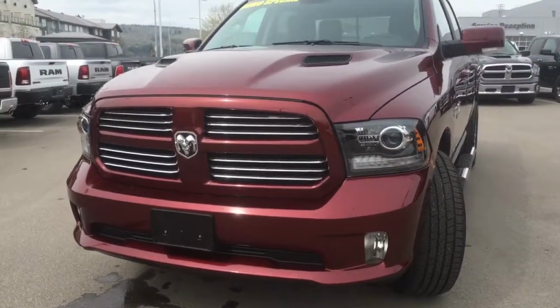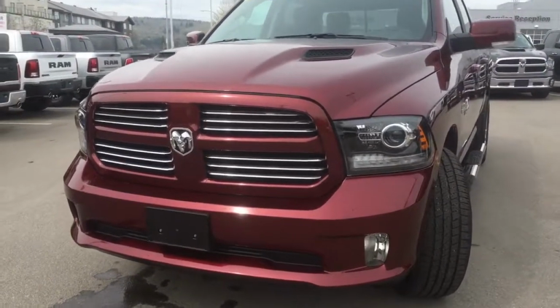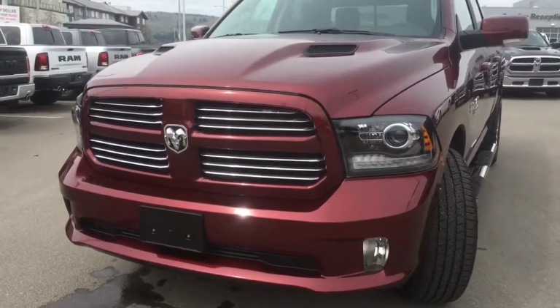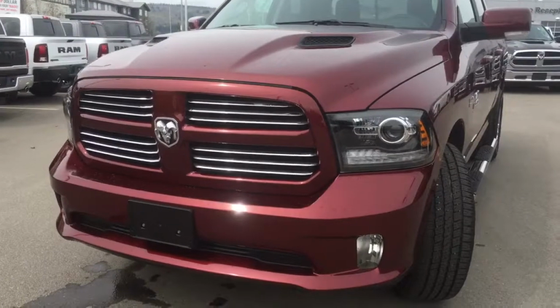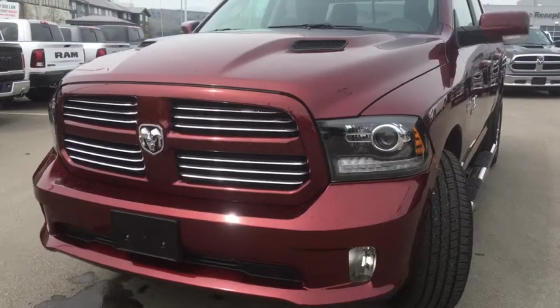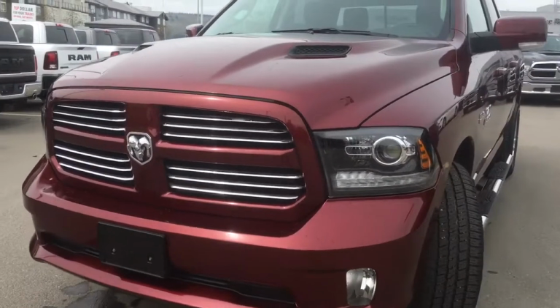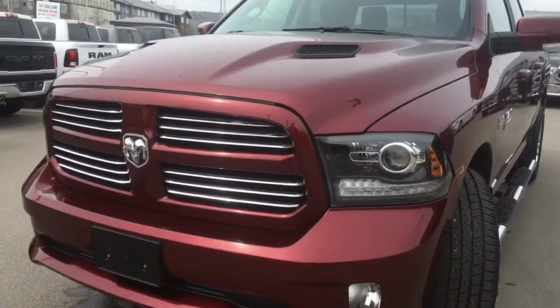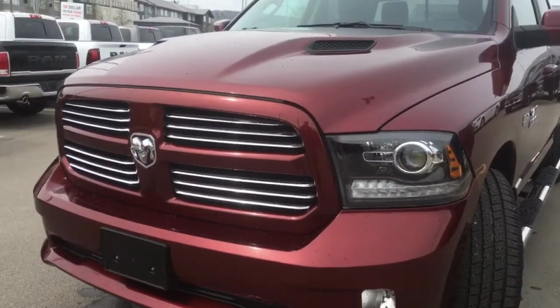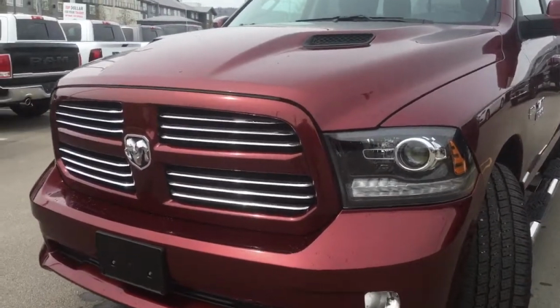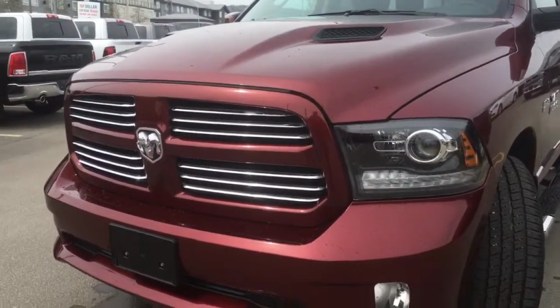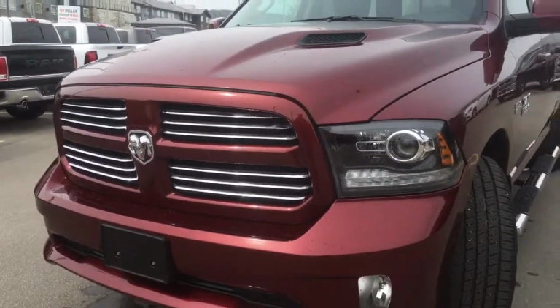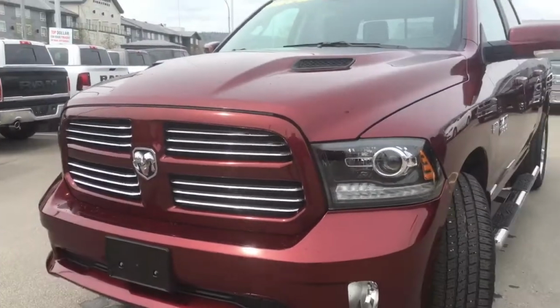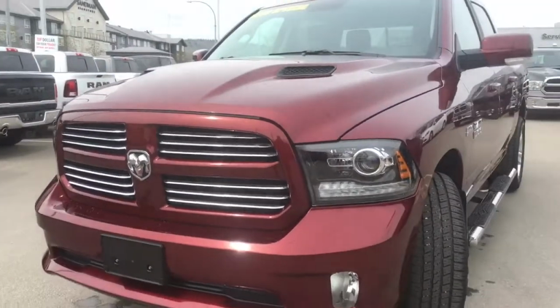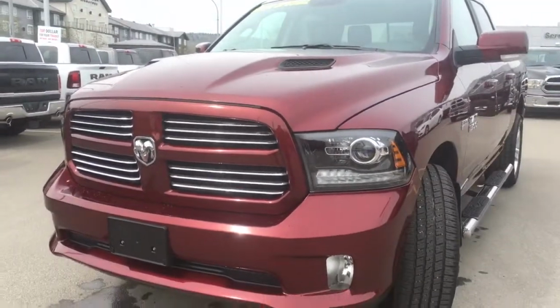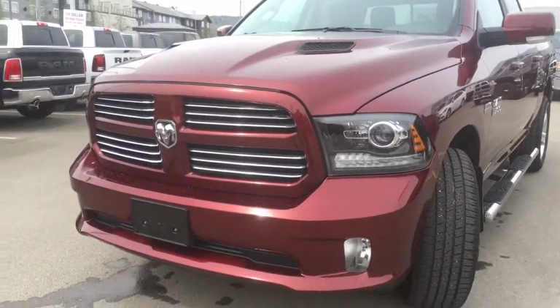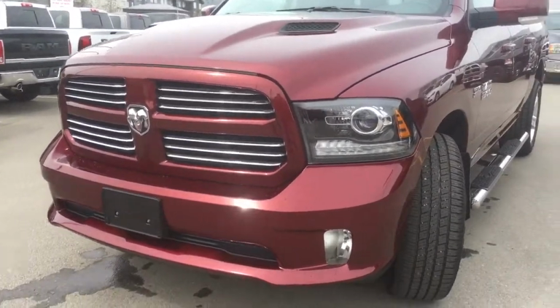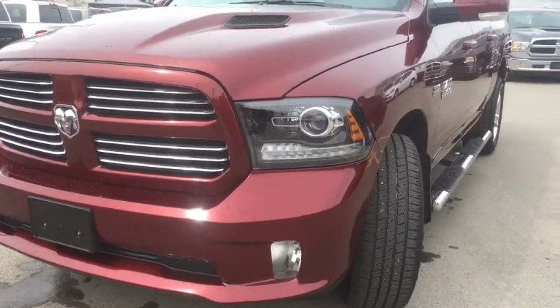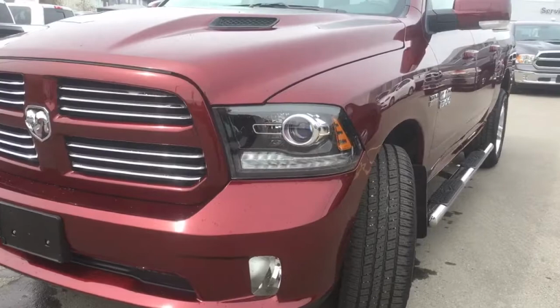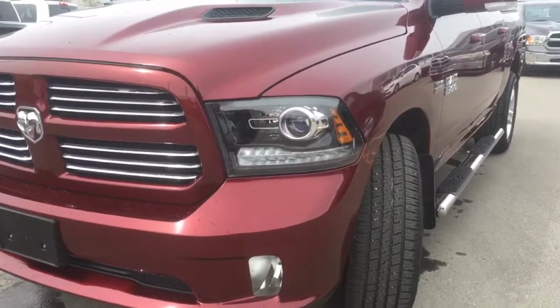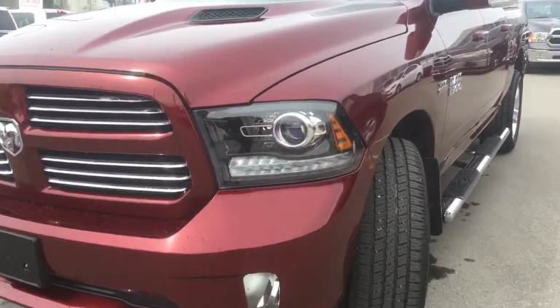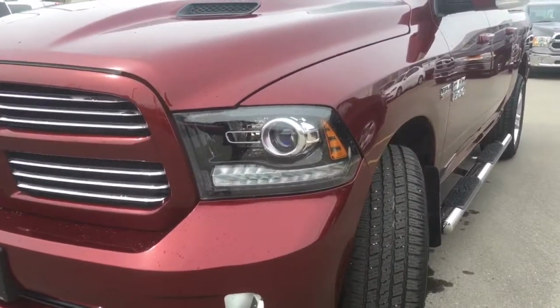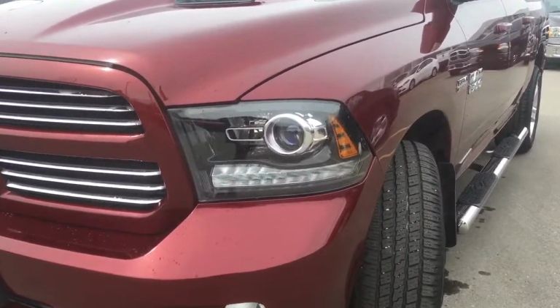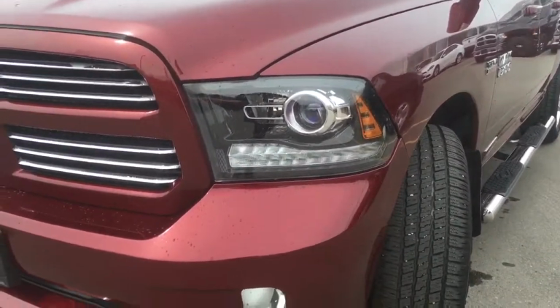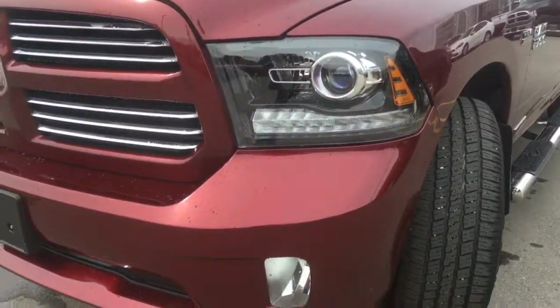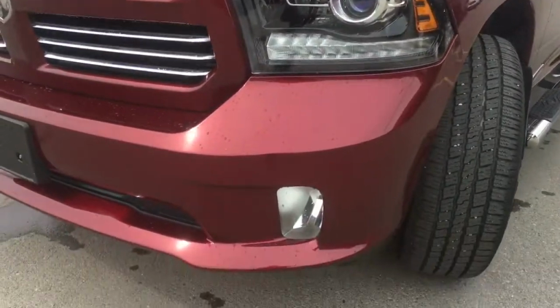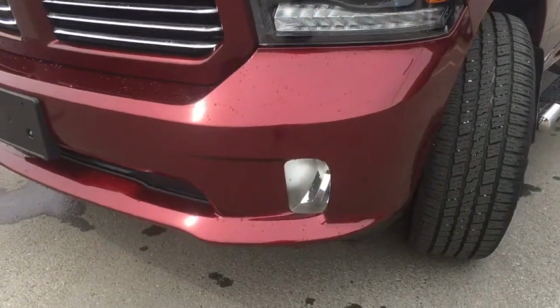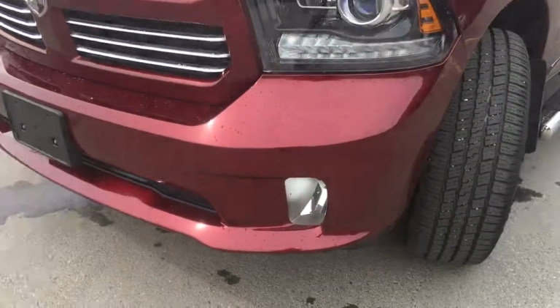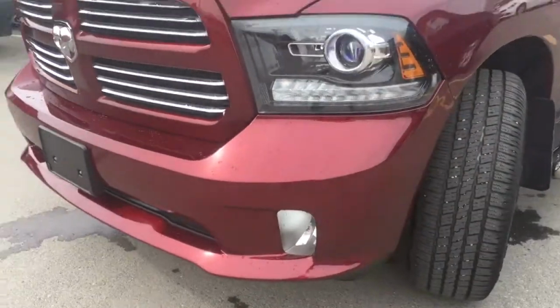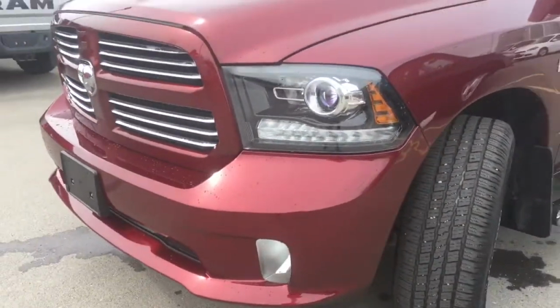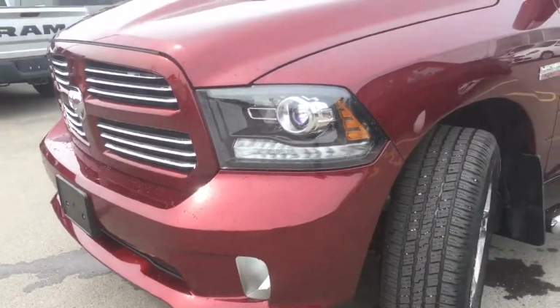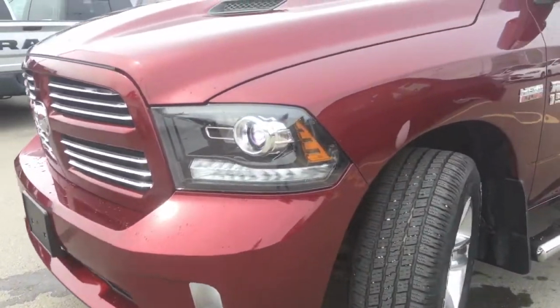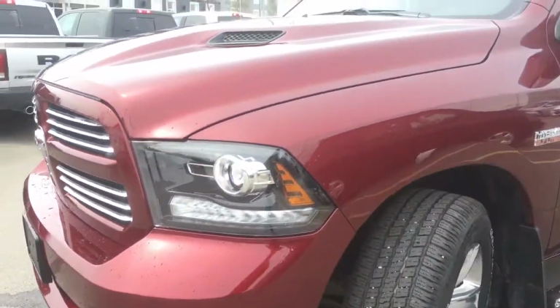Hiding behind that stunning front end, we have all of your body color matching and chrome with your grille insert and bumper, your black treatment with these HID daytime running lights and your fog lights for those low visibility days.